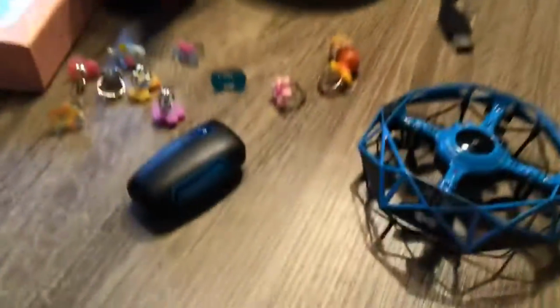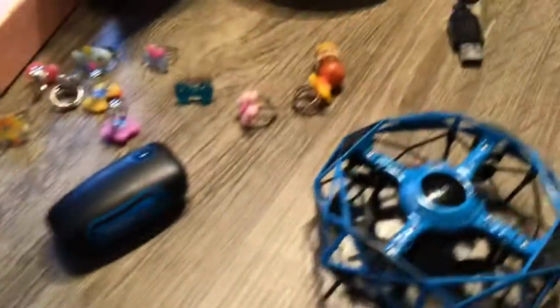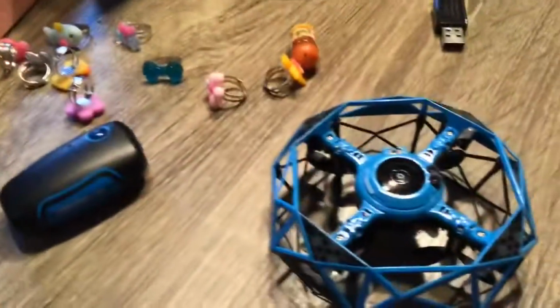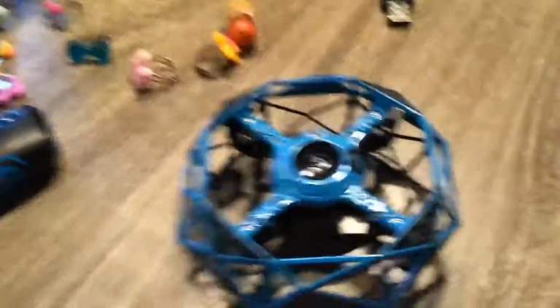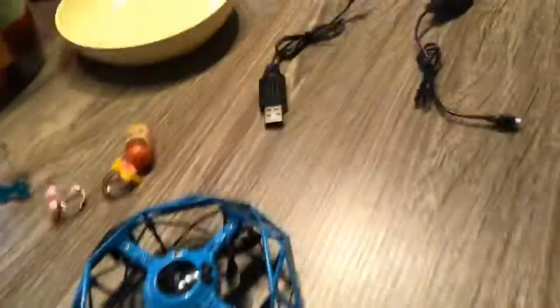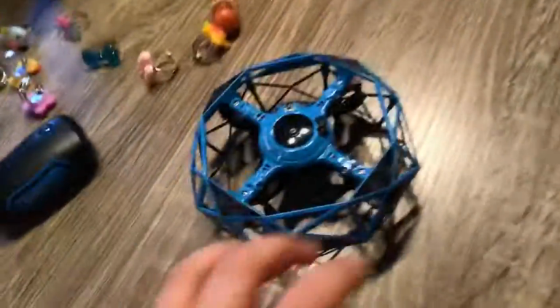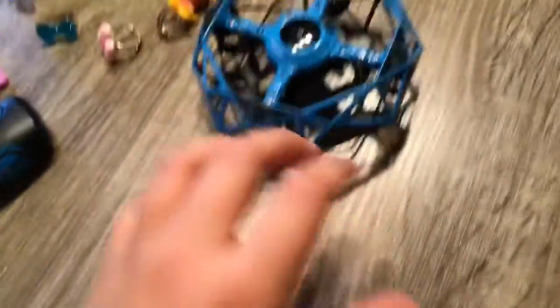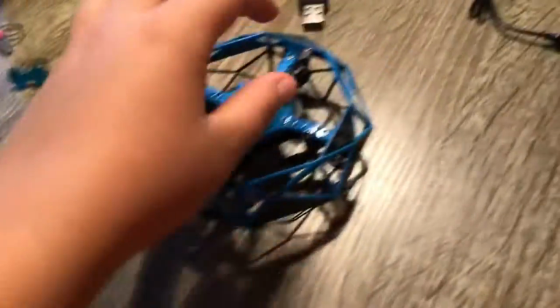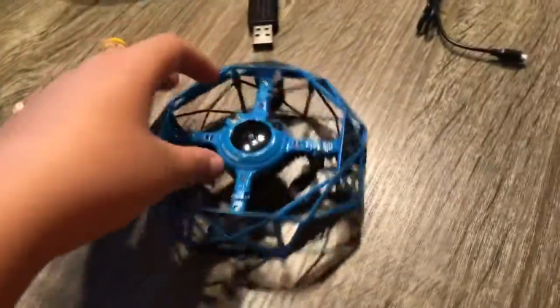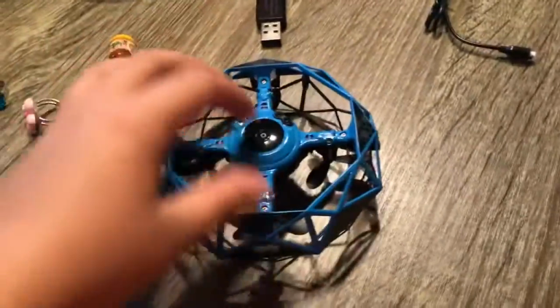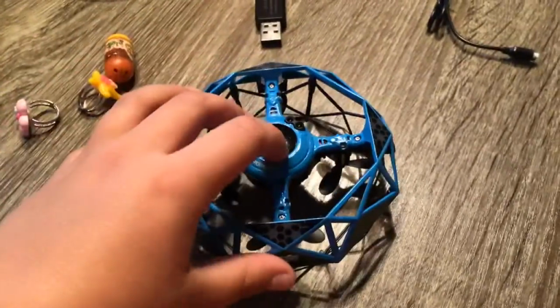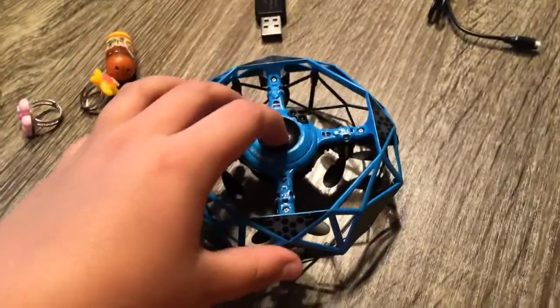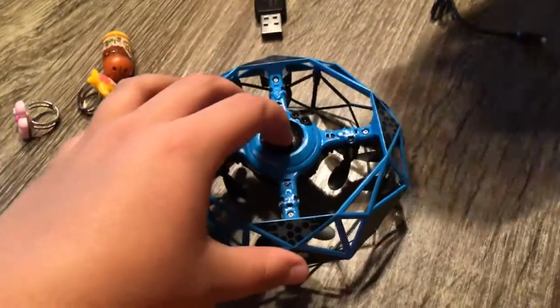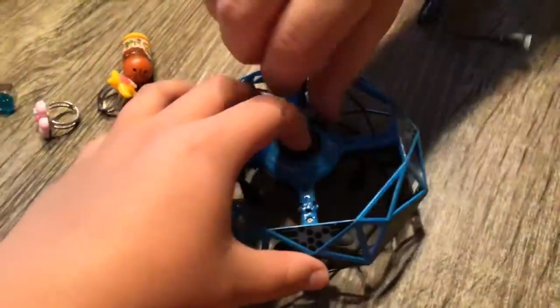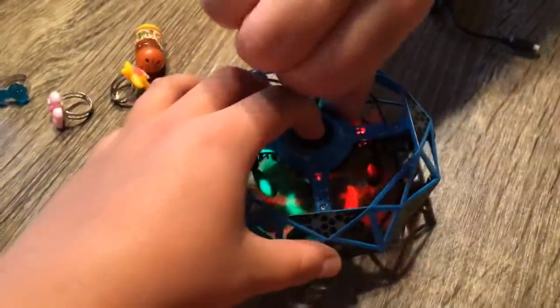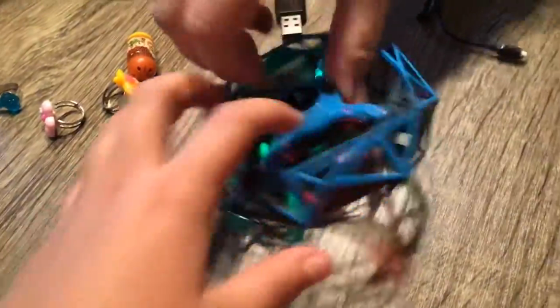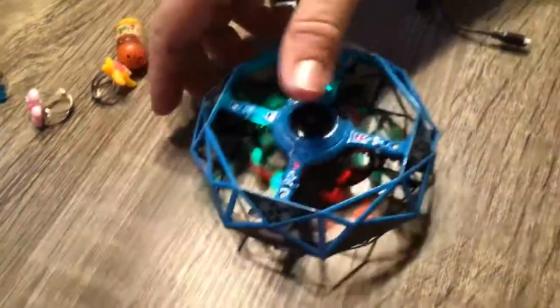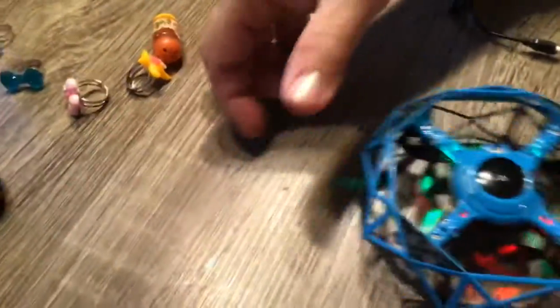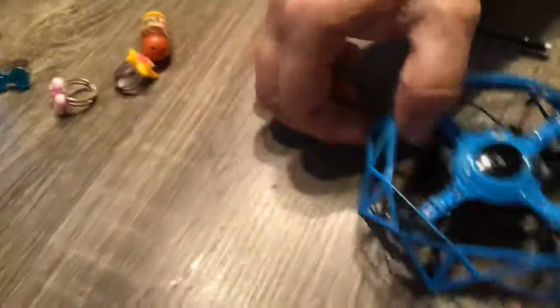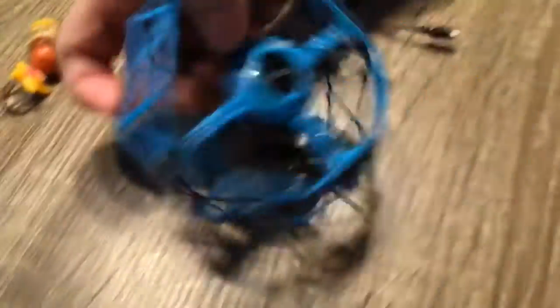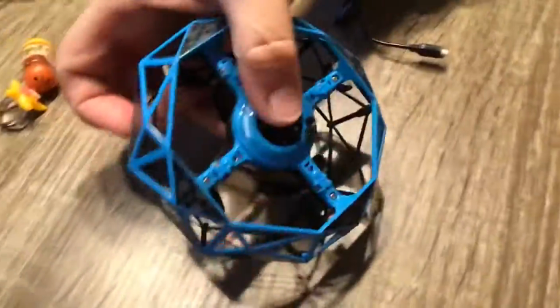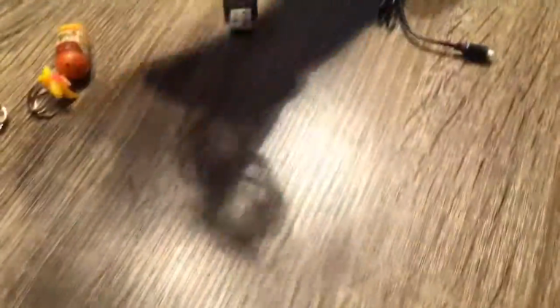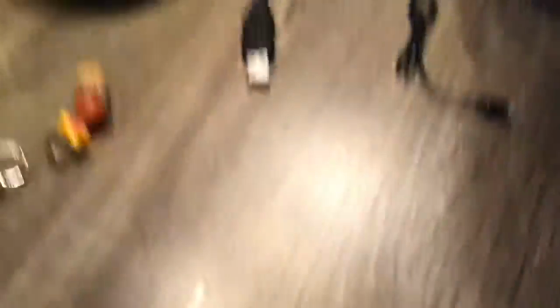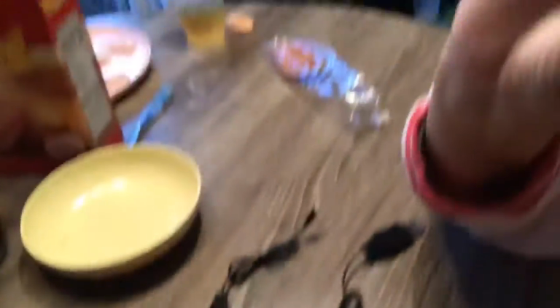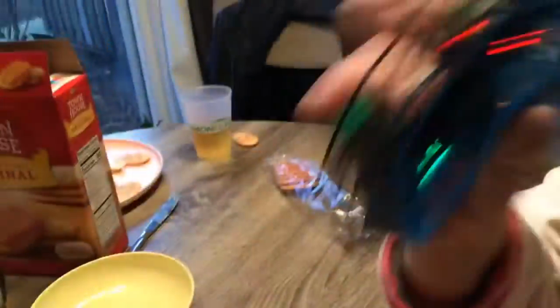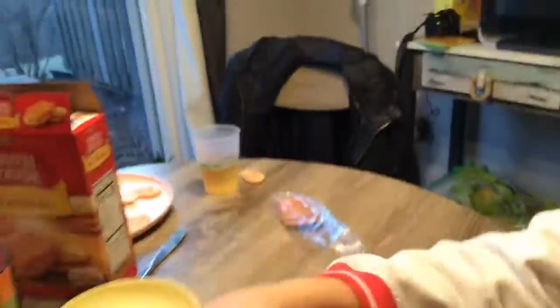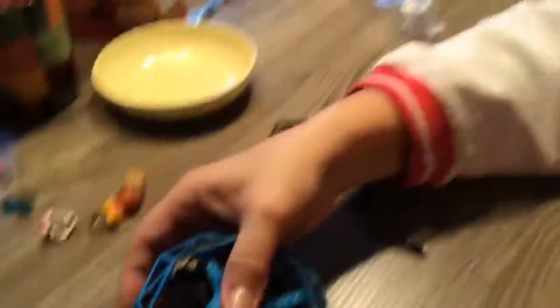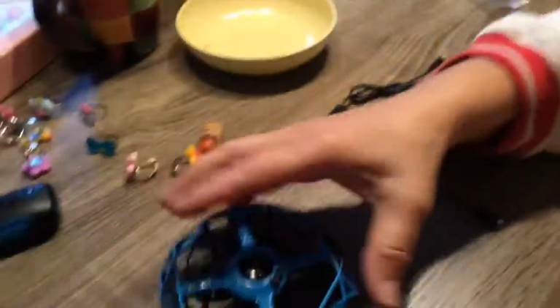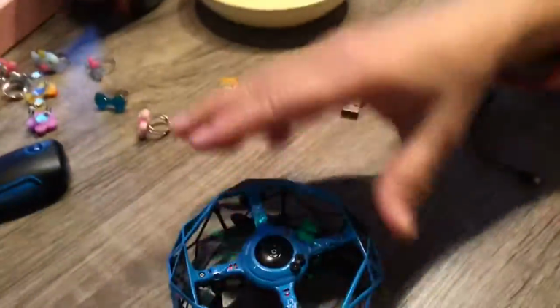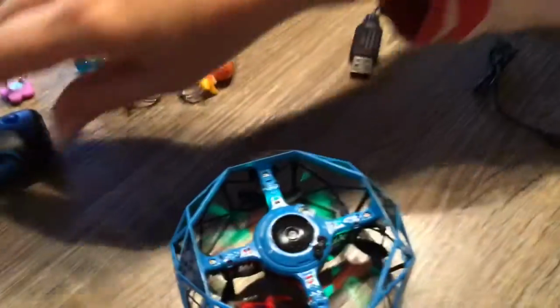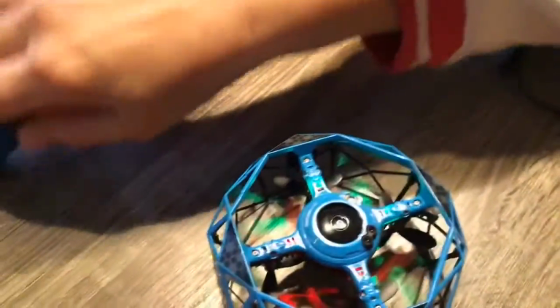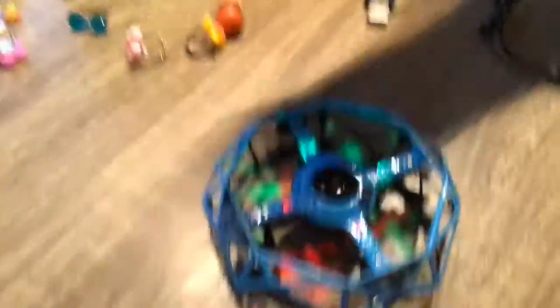We're going to be flying our drone. What we're going to do is first, we're going to turn it on. Put your finger under it when you turn it on, so you're pushing together and not making it weak.